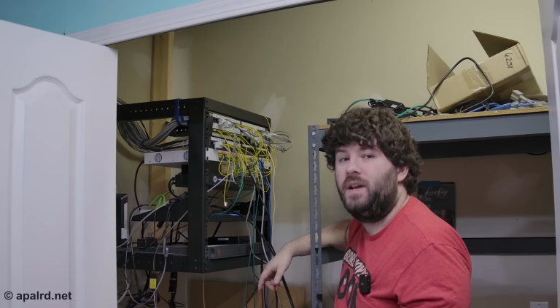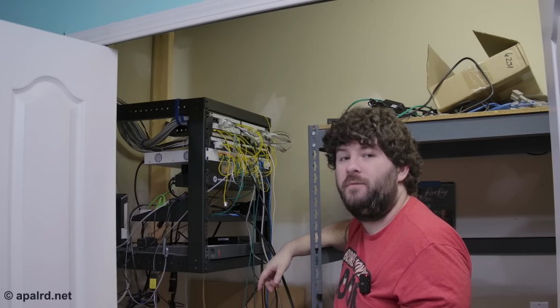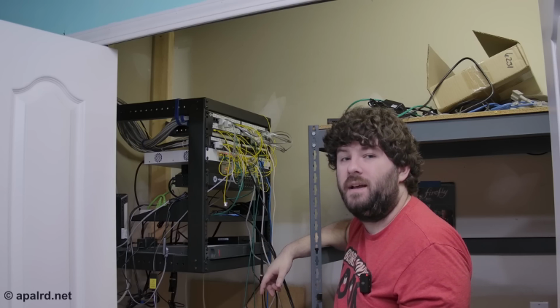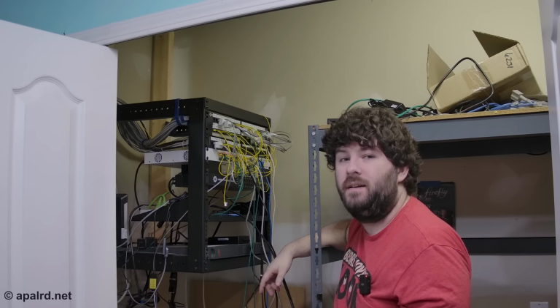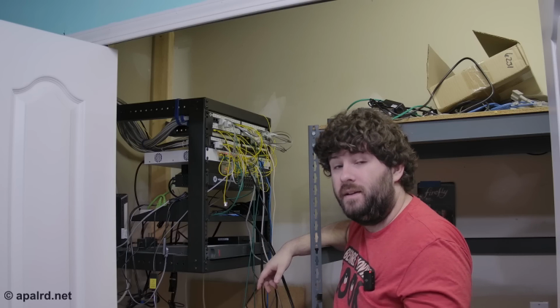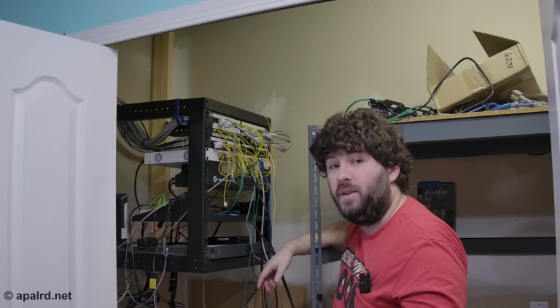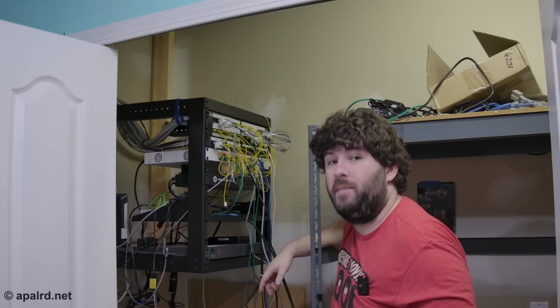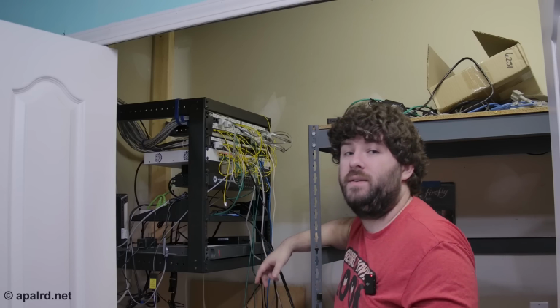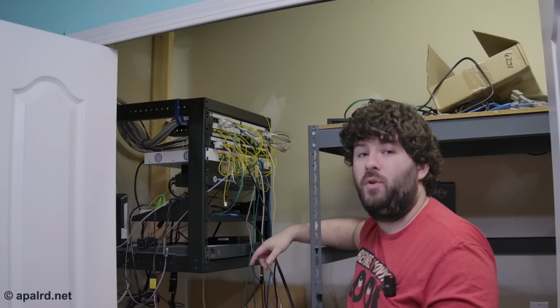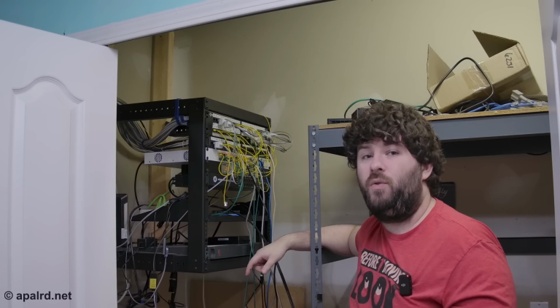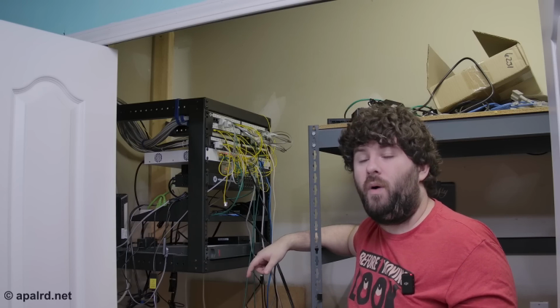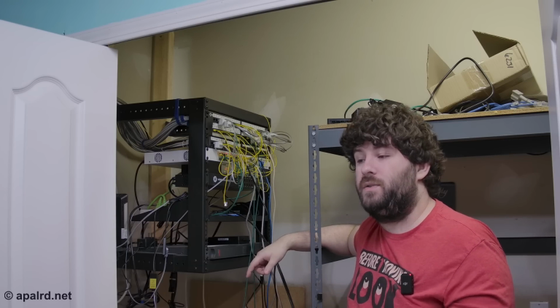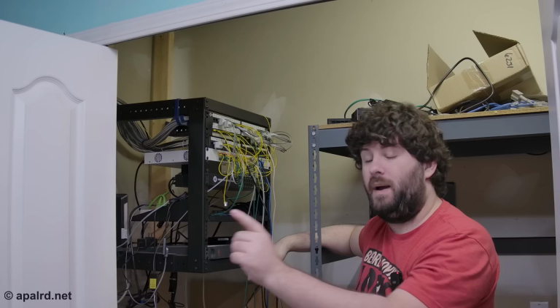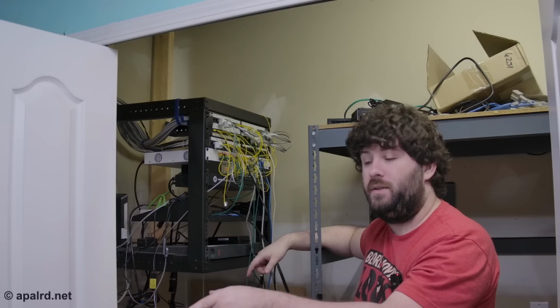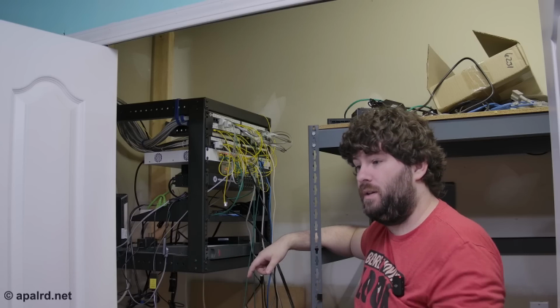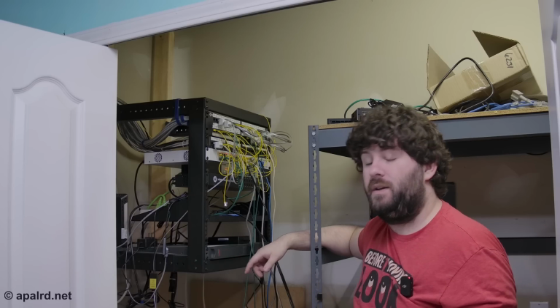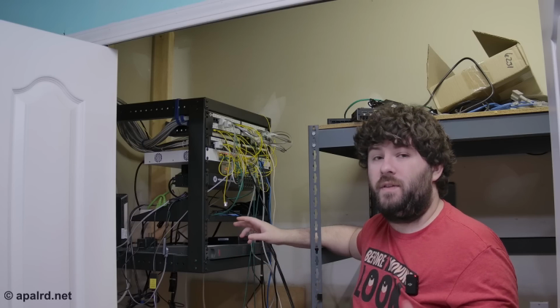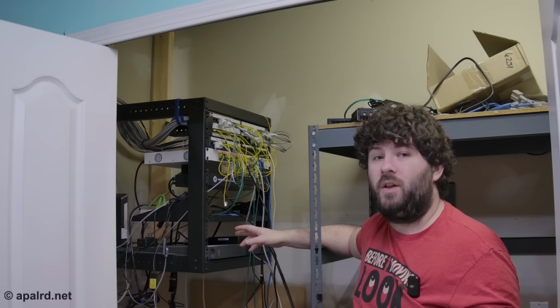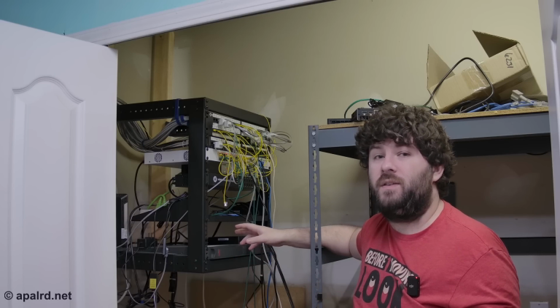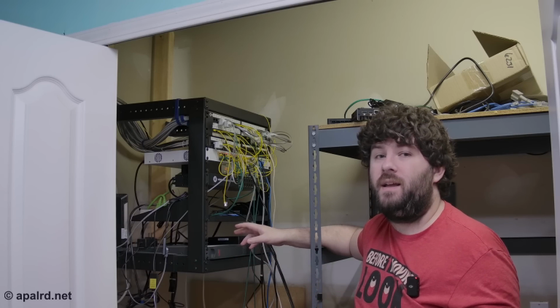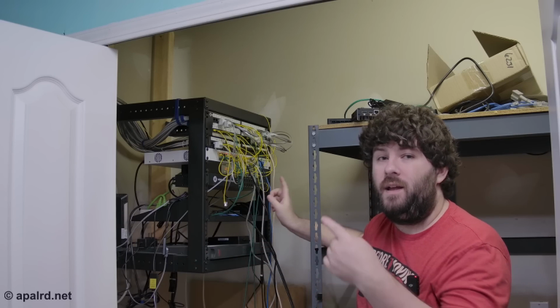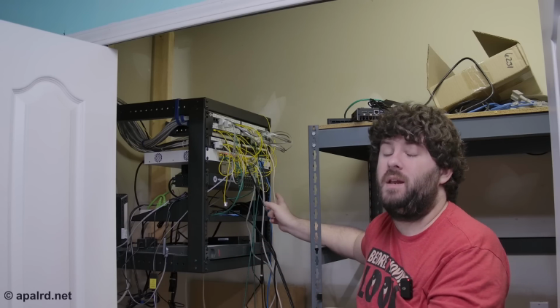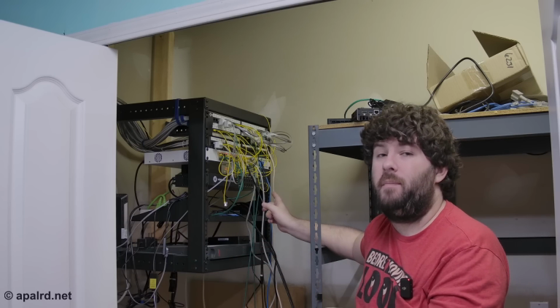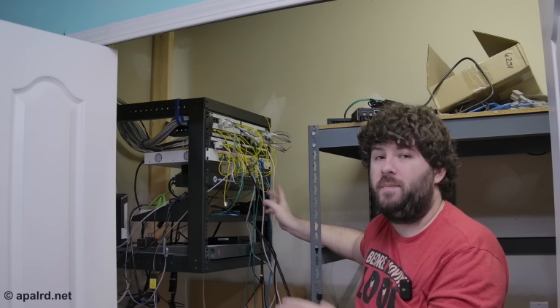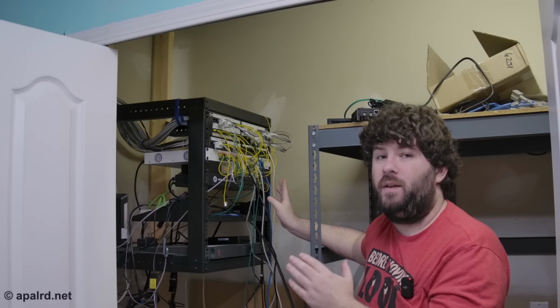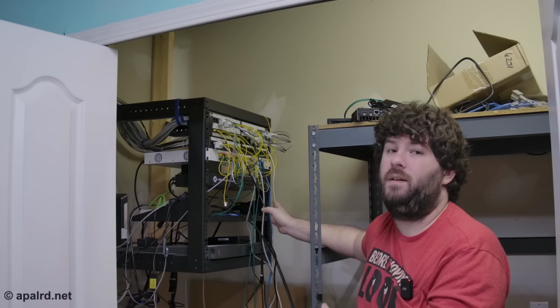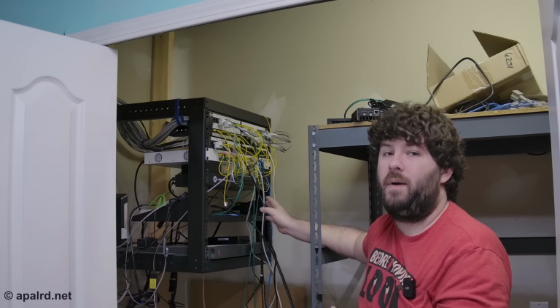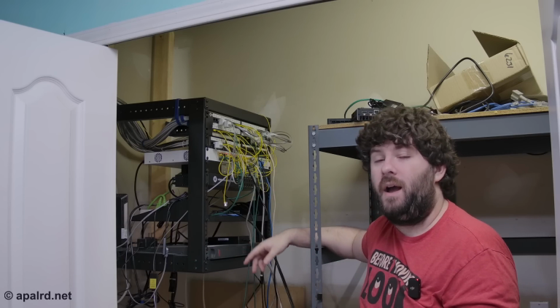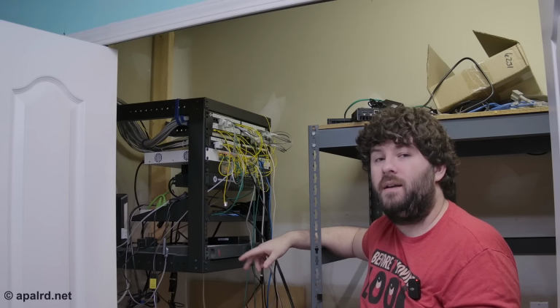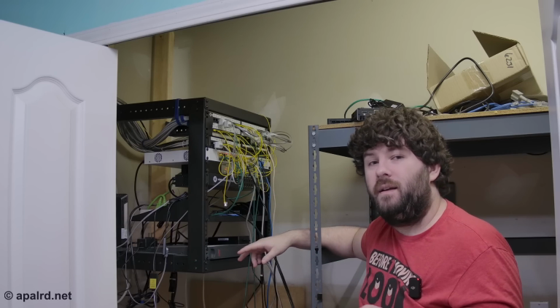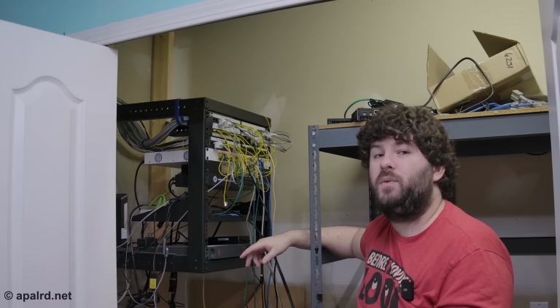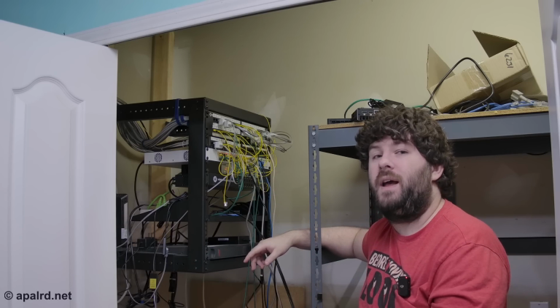So today we're going to fix that. I'm going to run some new wires to my bench so that it's all neat and tidy. I'm neating up my patch panel, neating up my rack. That's what we're doing today.